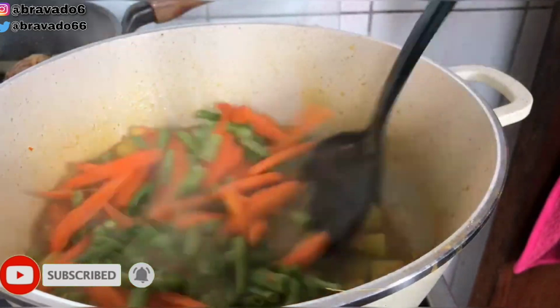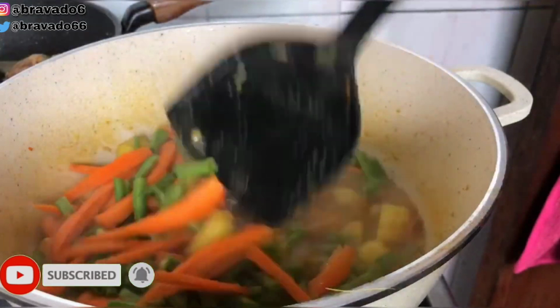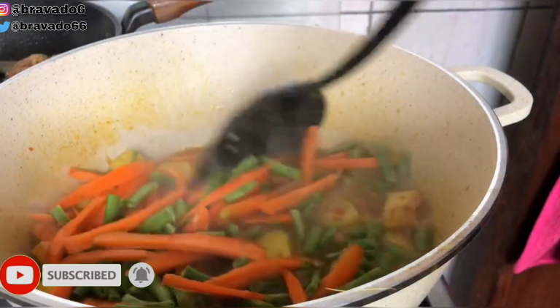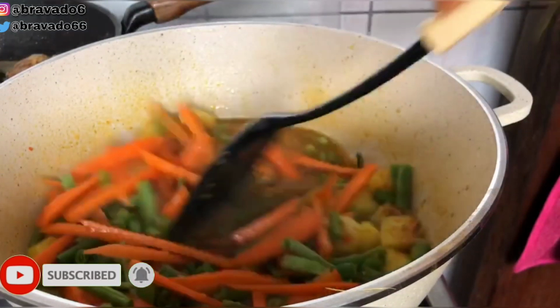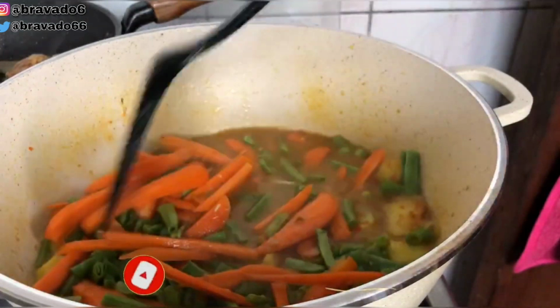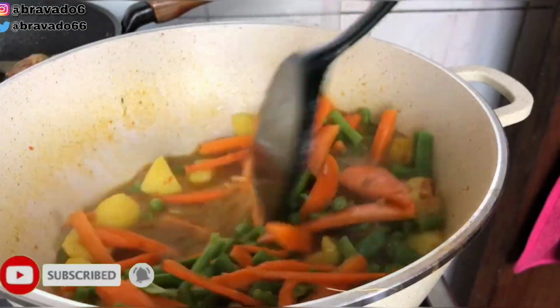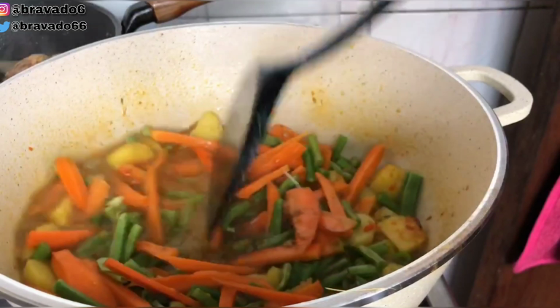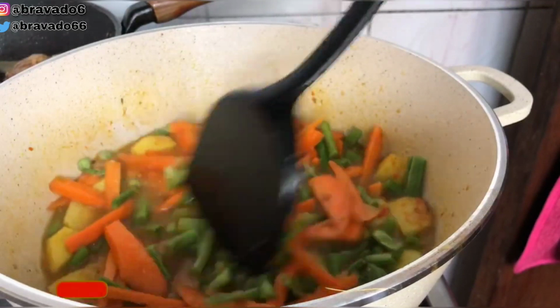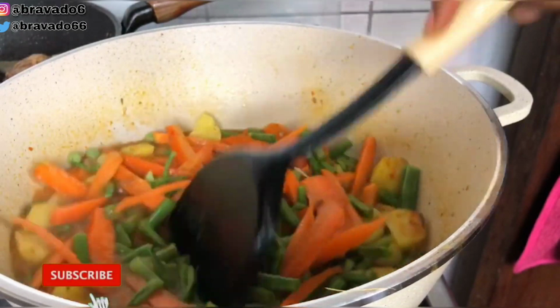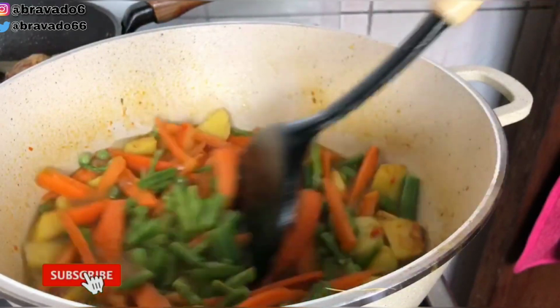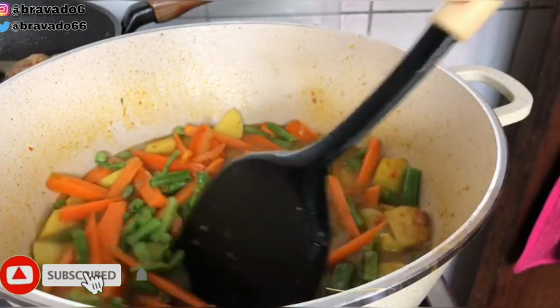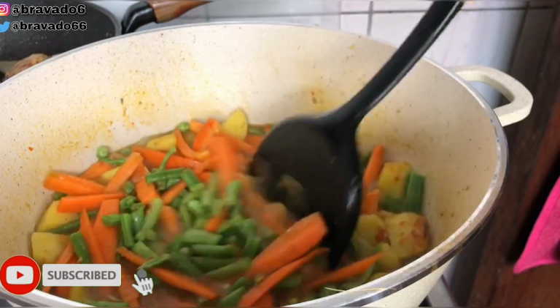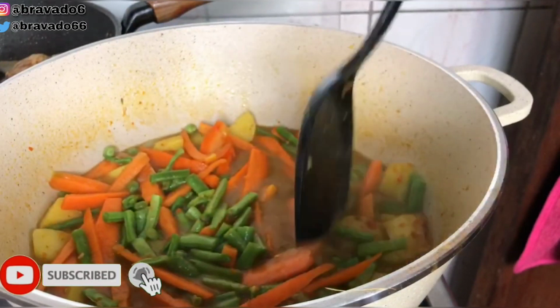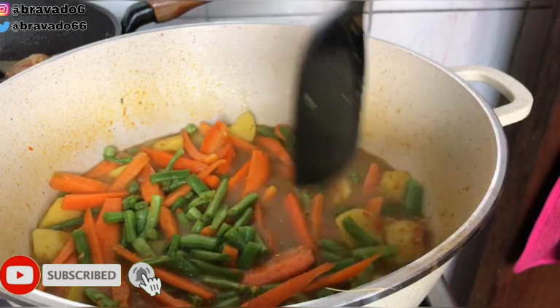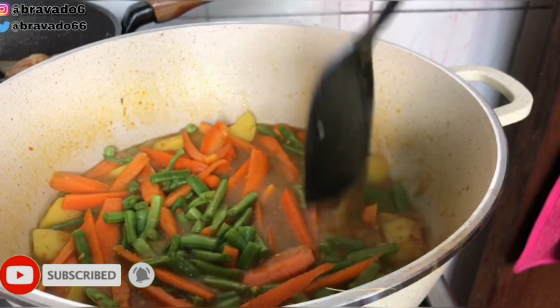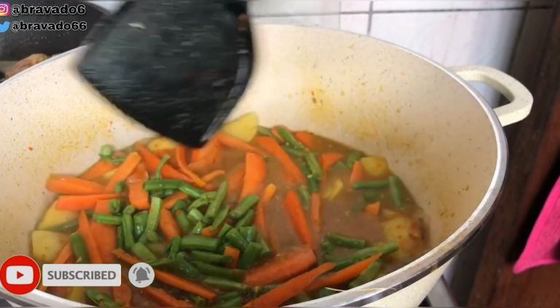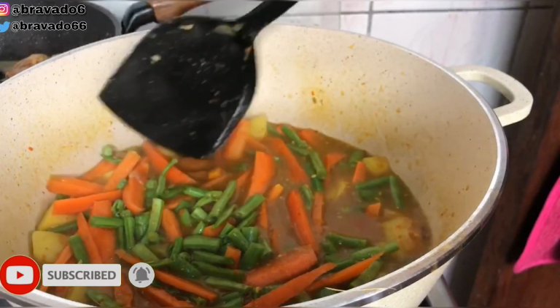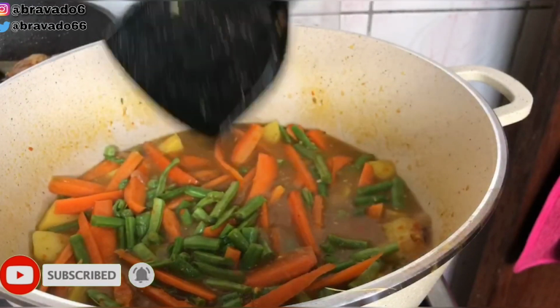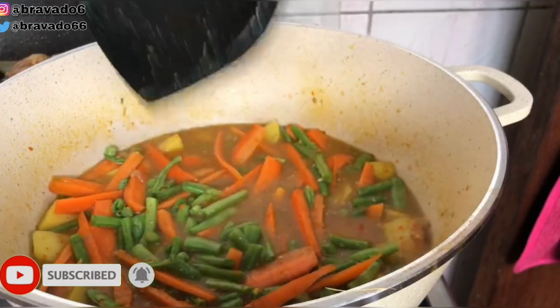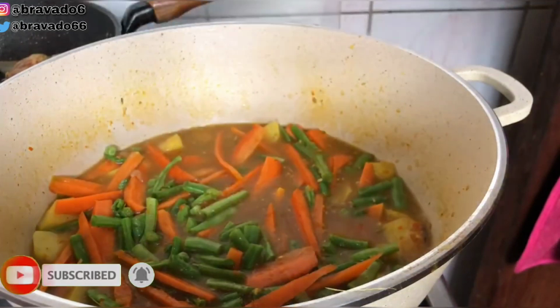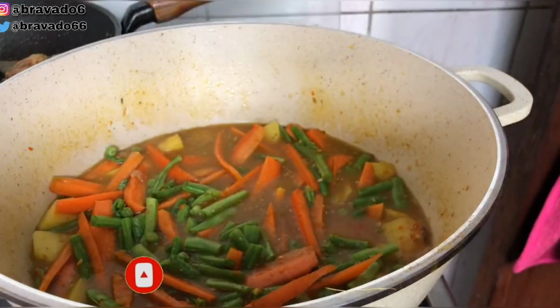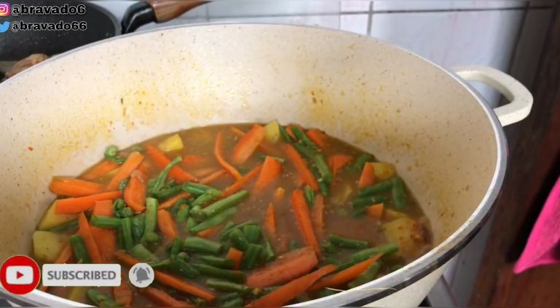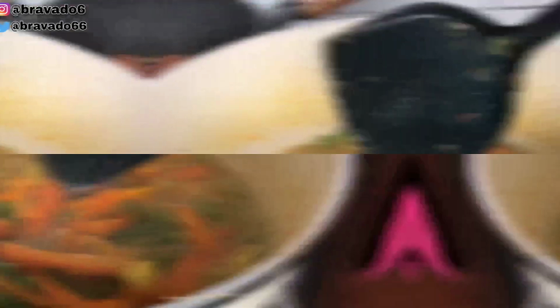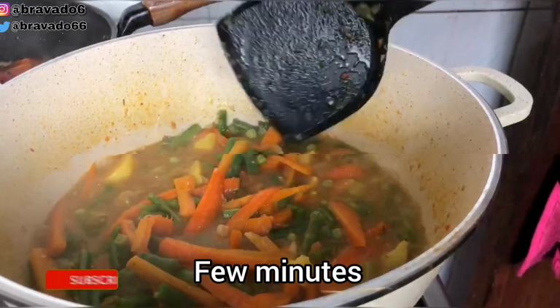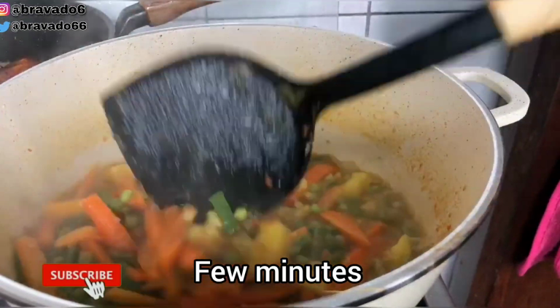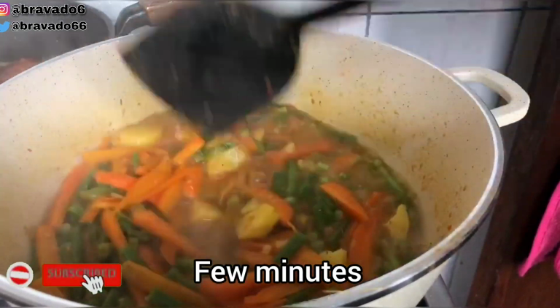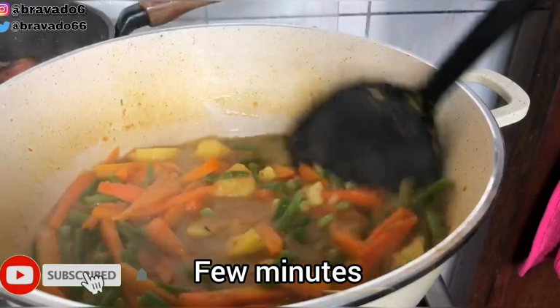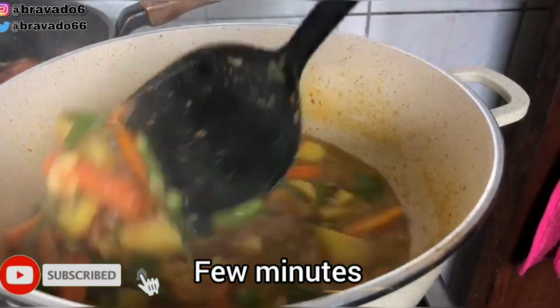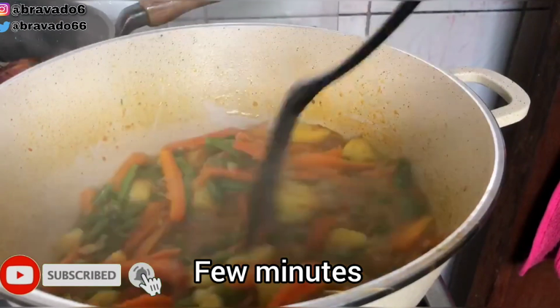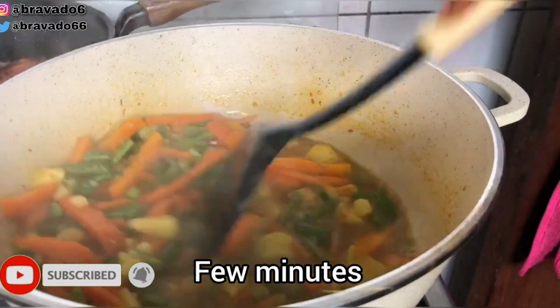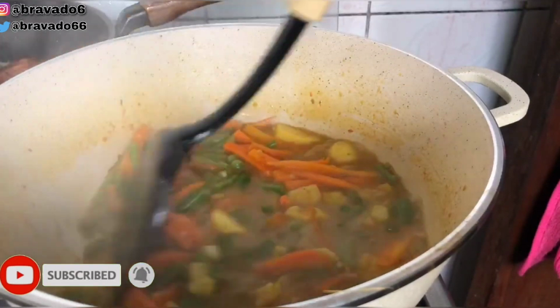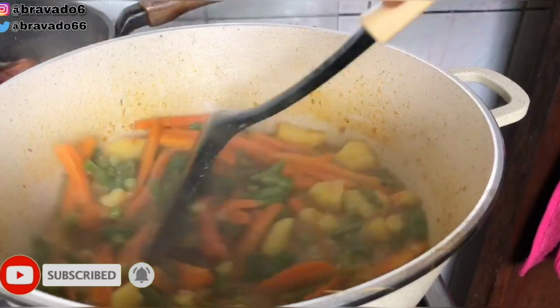If you want this meal to be very thick, at this point you take some of the Irish potato out and mash it. I don't mind eating it as is, so I didn't bother taking it out to mash it. After boiling for a while I came back to stir it.